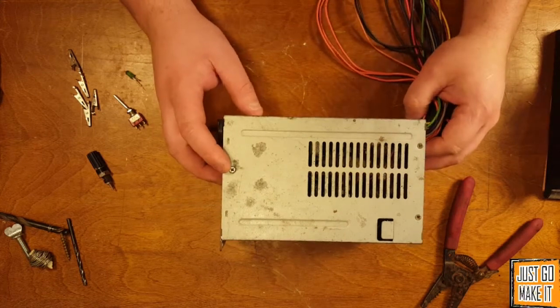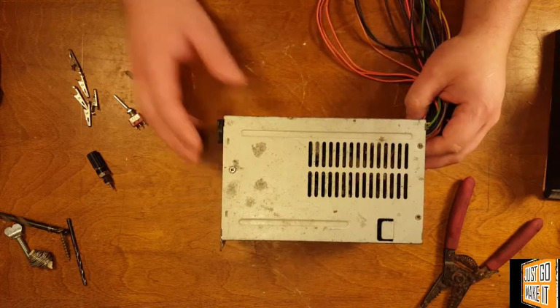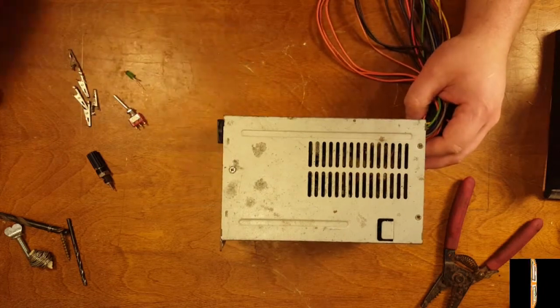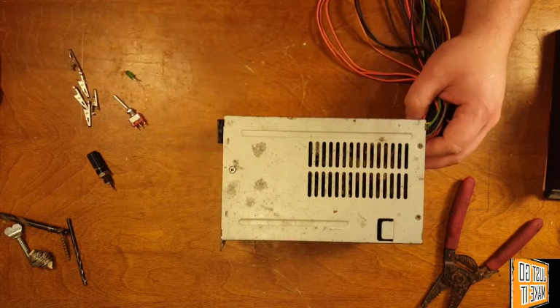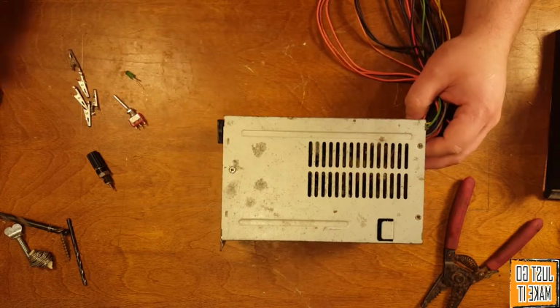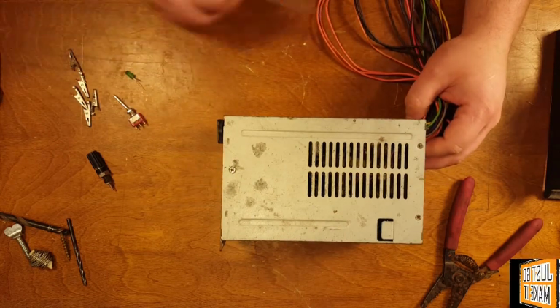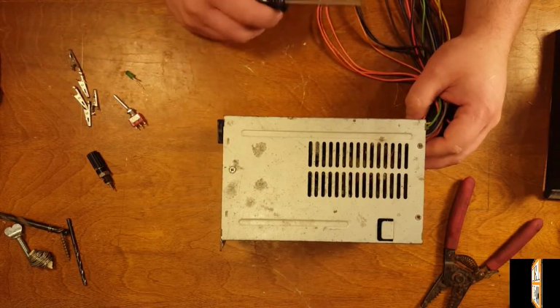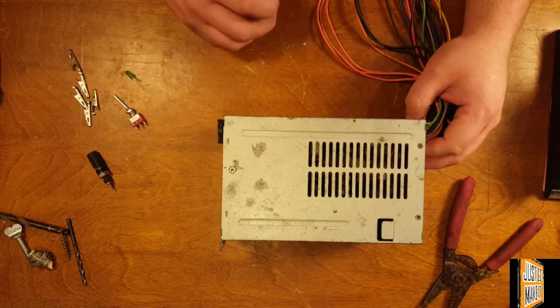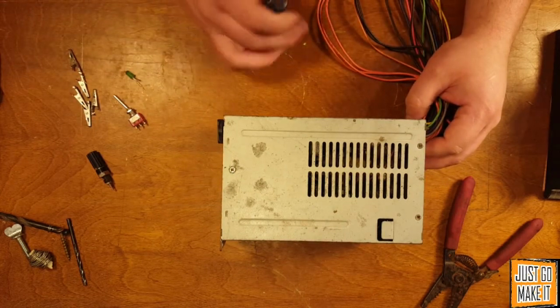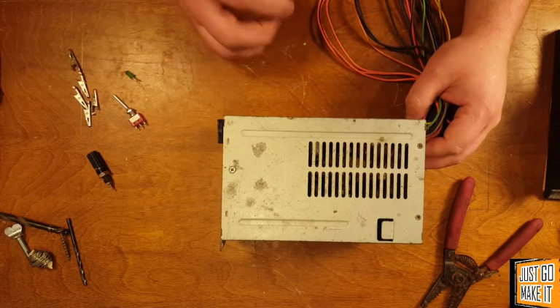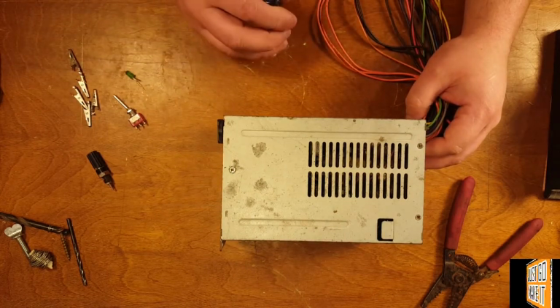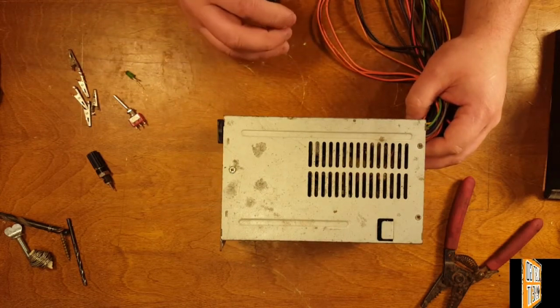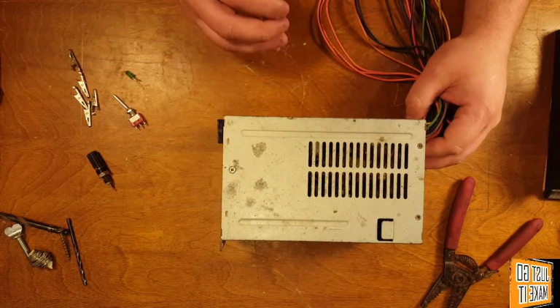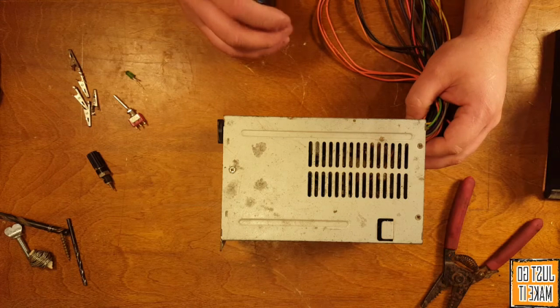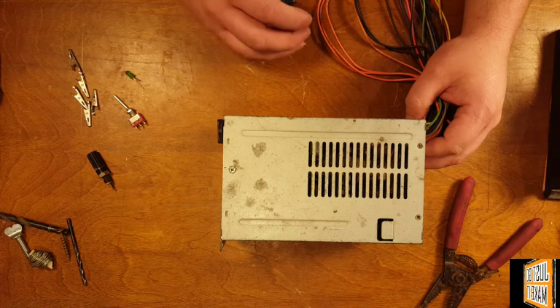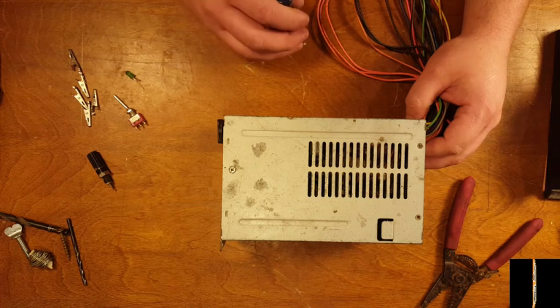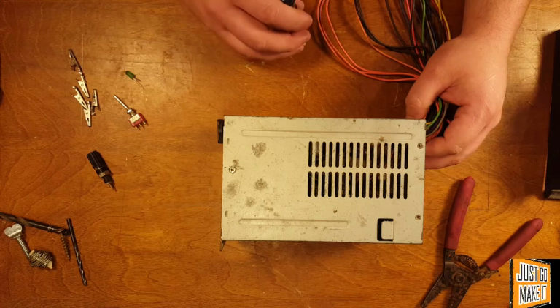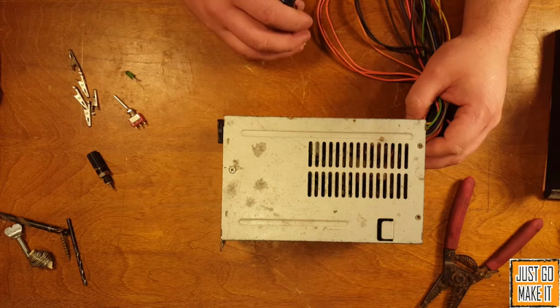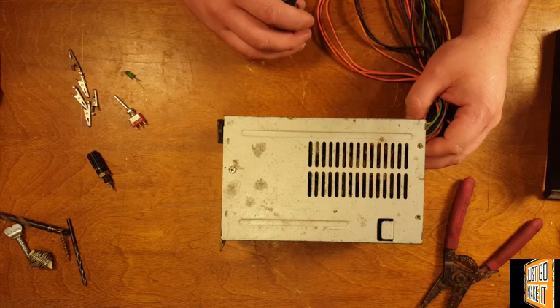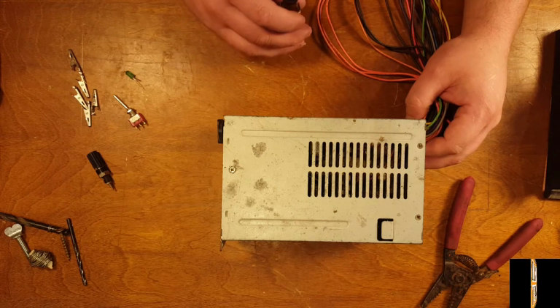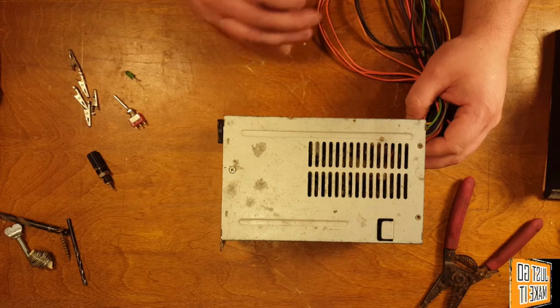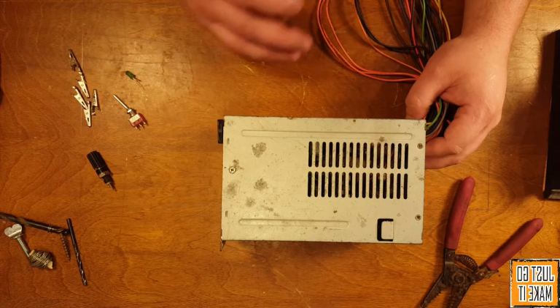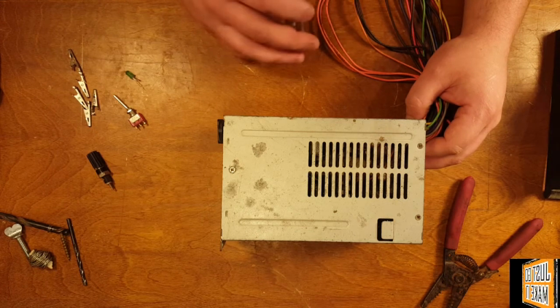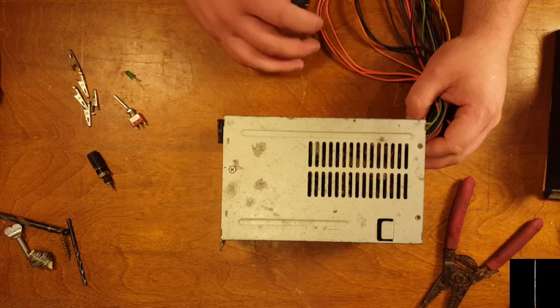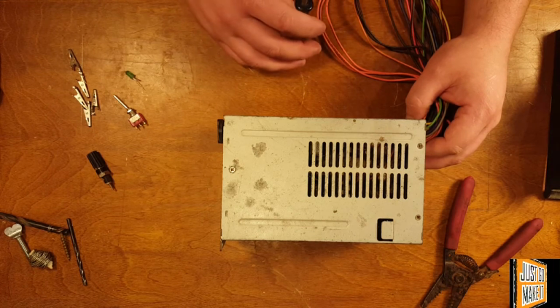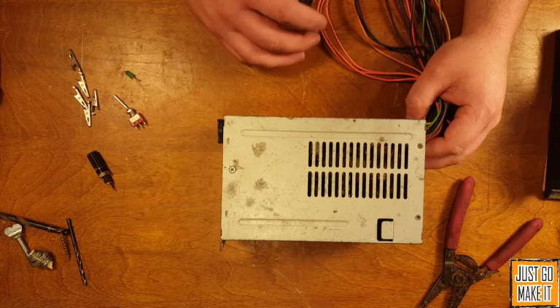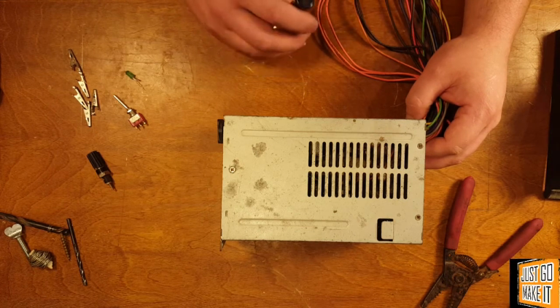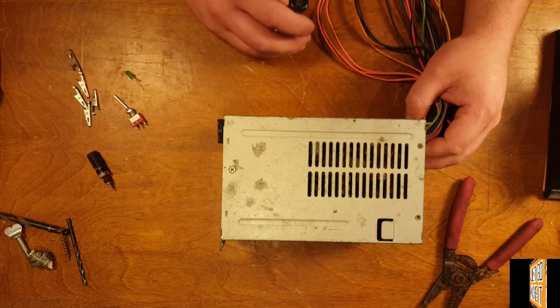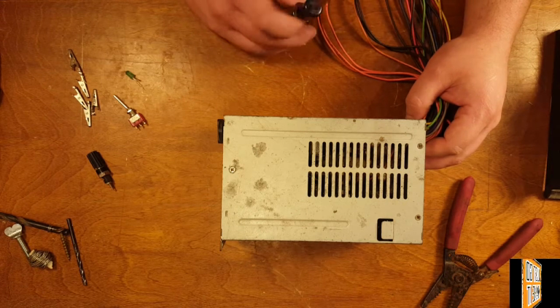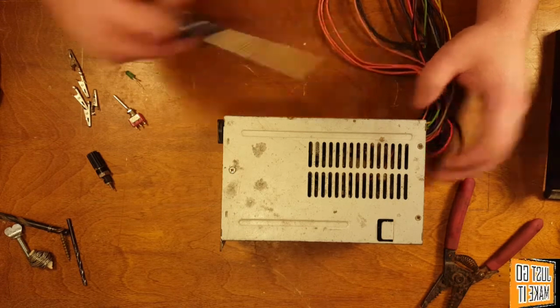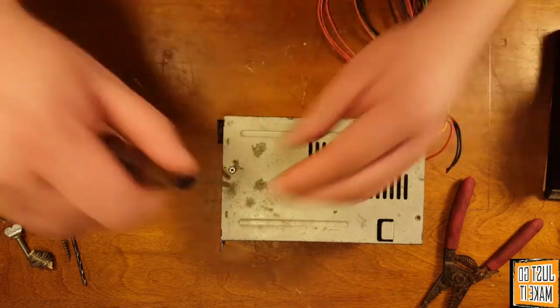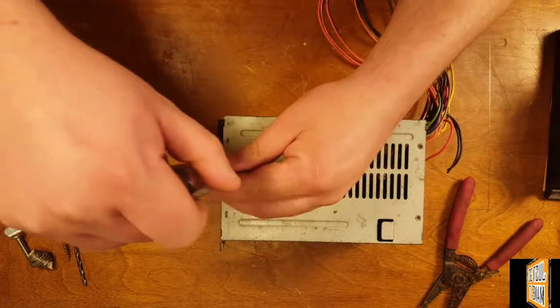Alright, now let's get to taking it apart. The first thing is: do not have it plugged in. That should be common sense.